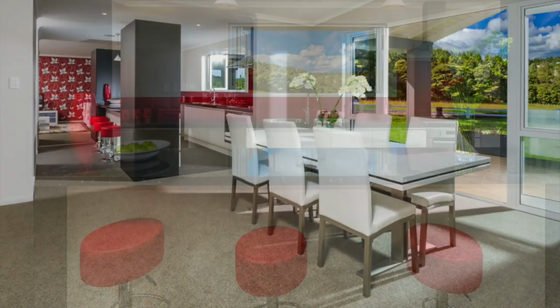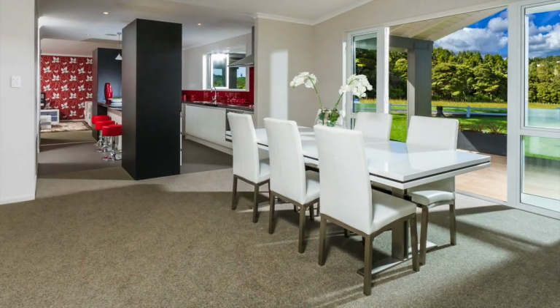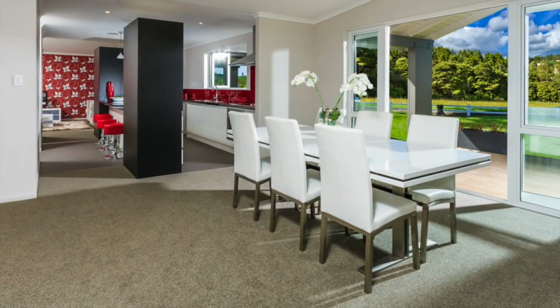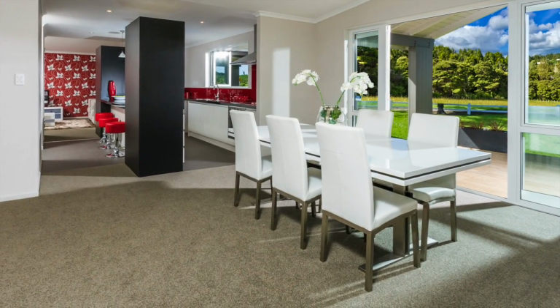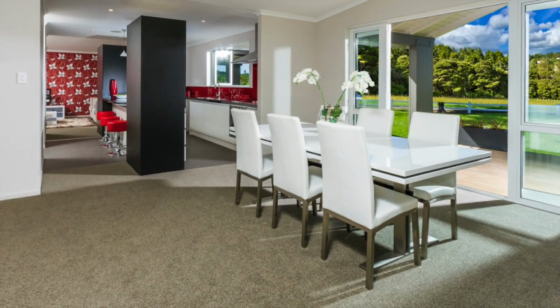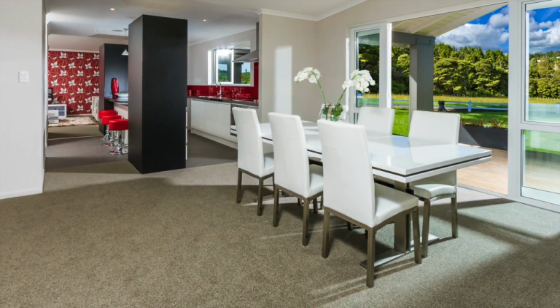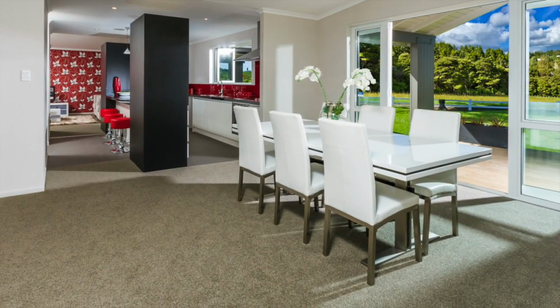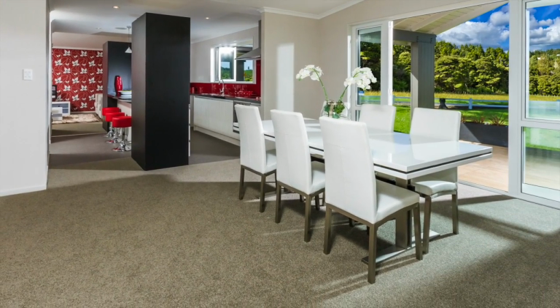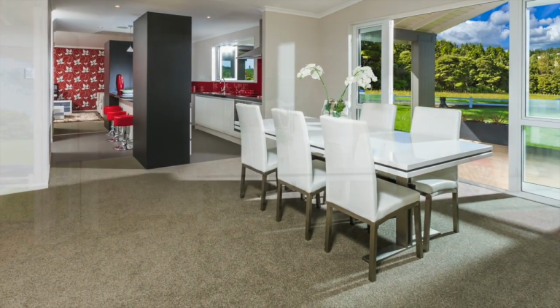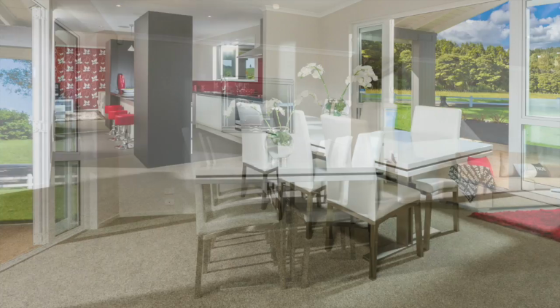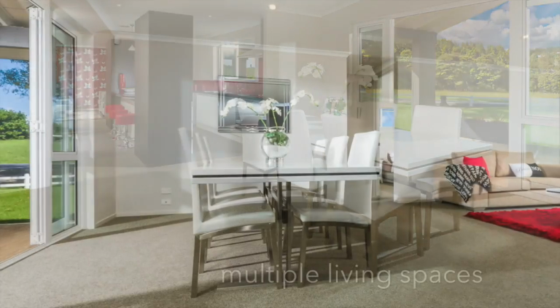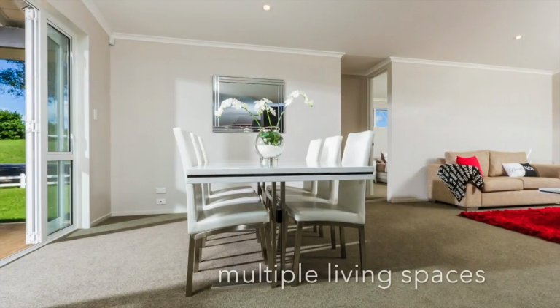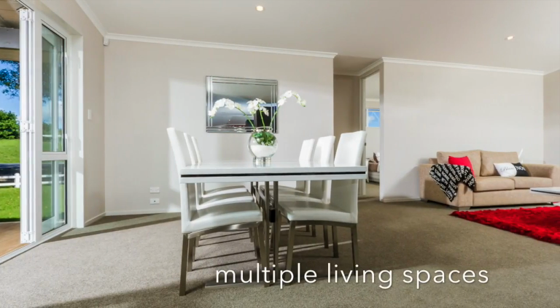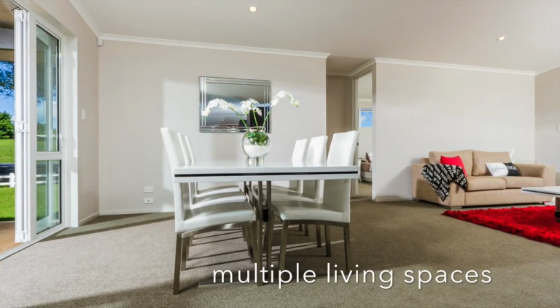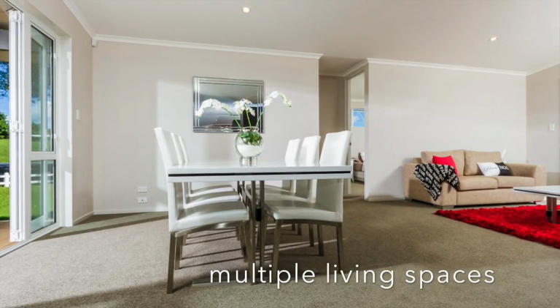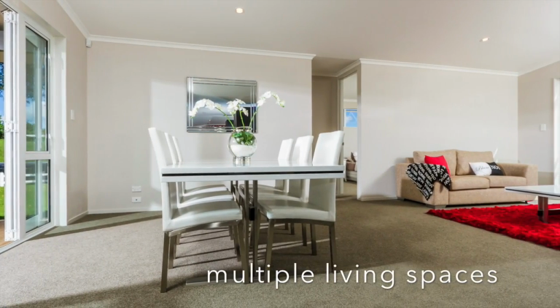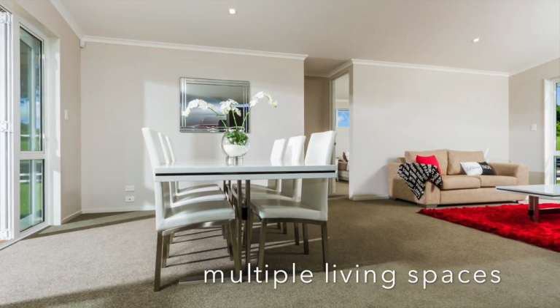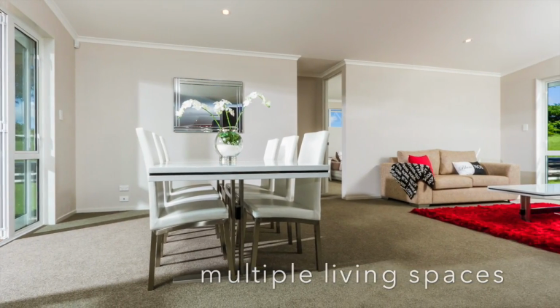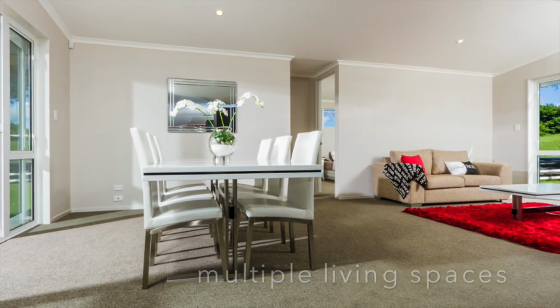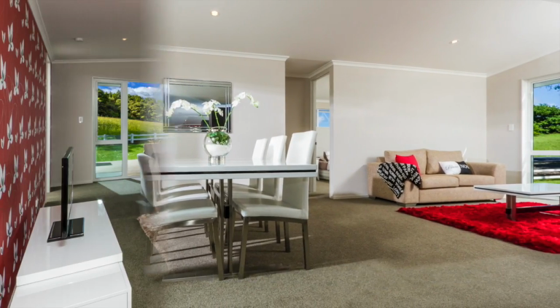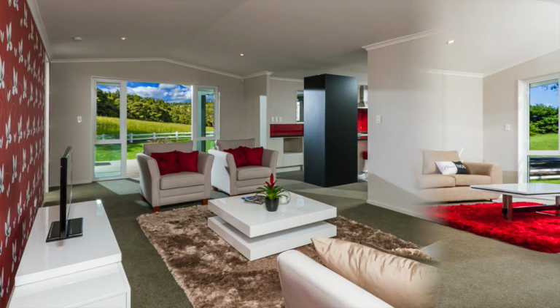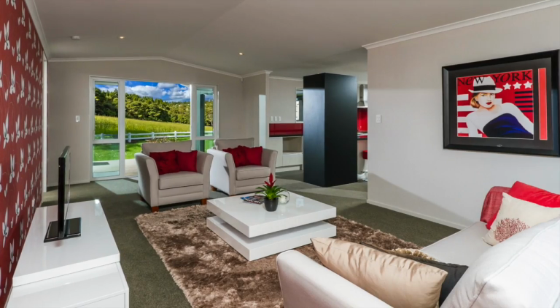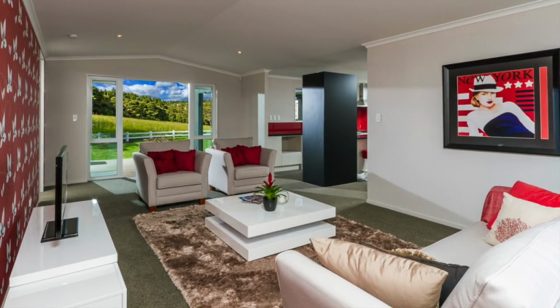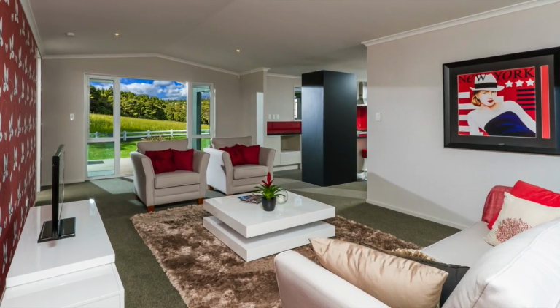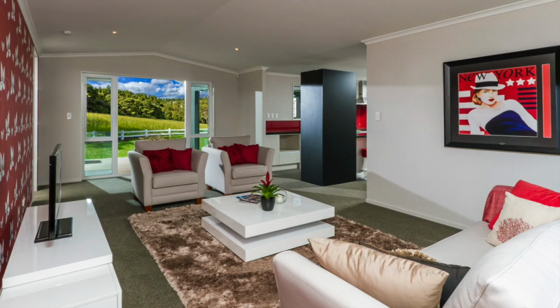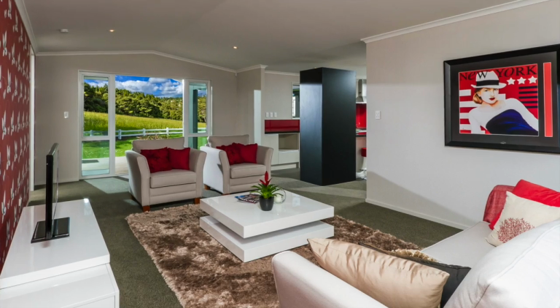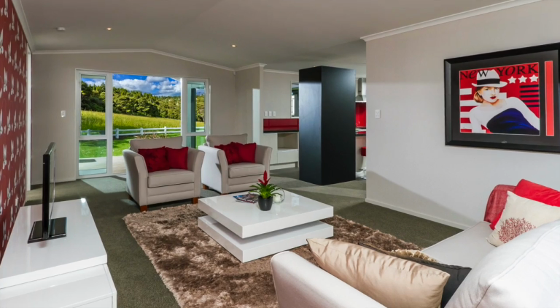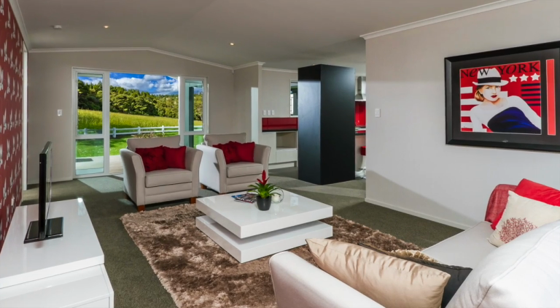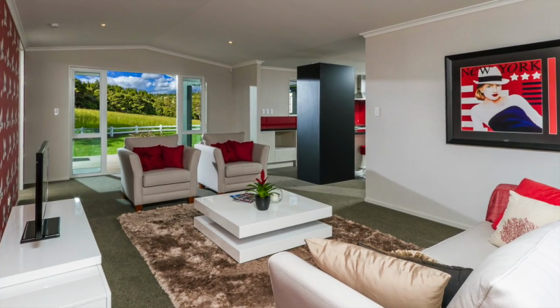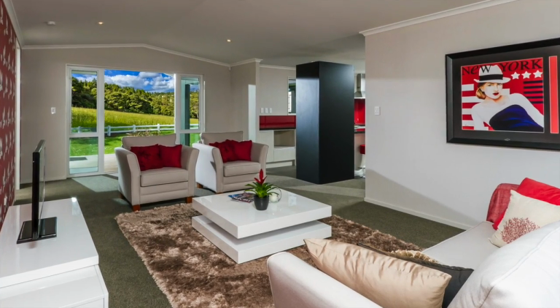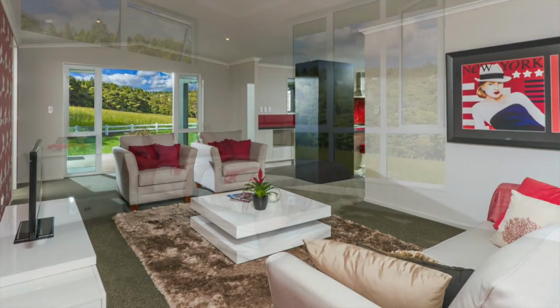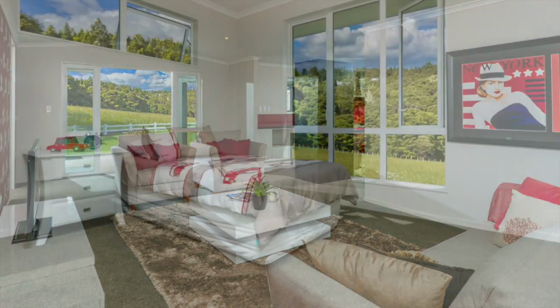Large, separate living areas on either side of this central zone offer options for both formal dining and lounge areas, or a generously proportioned family room dedicated to more relaxed living.